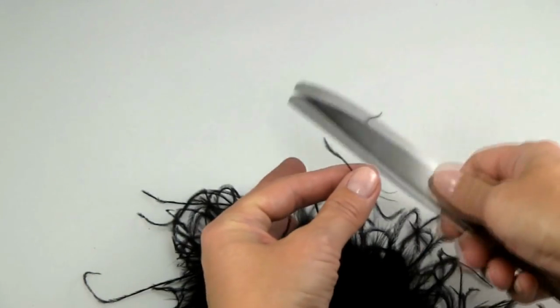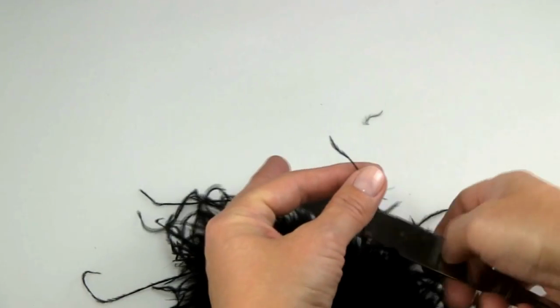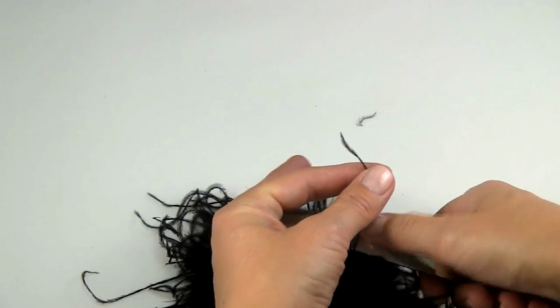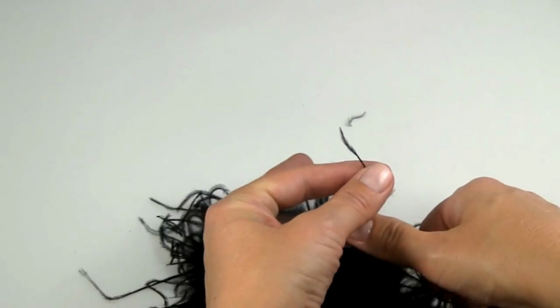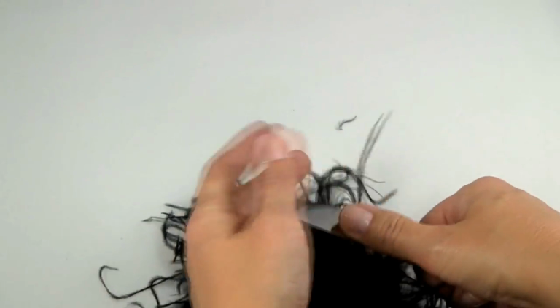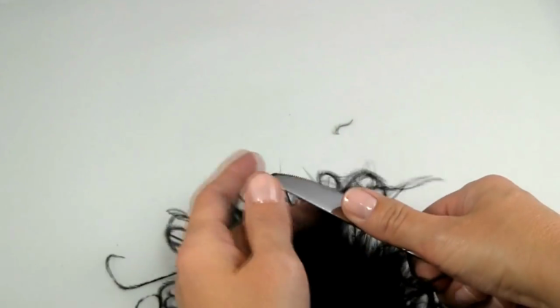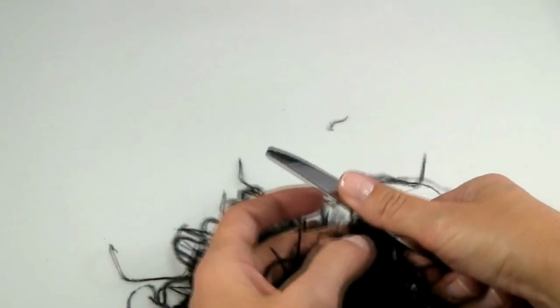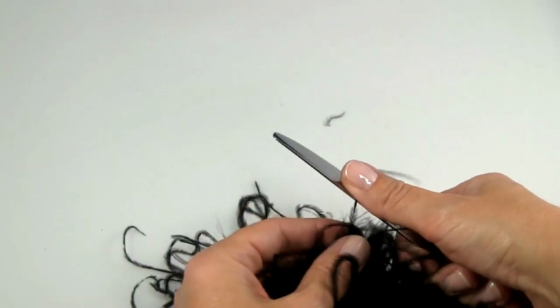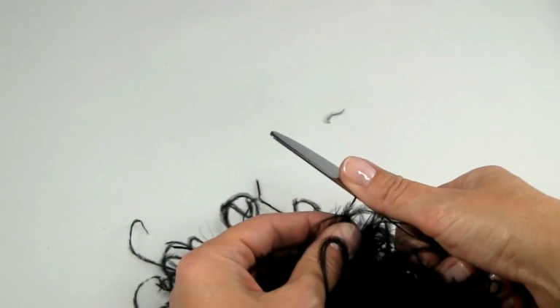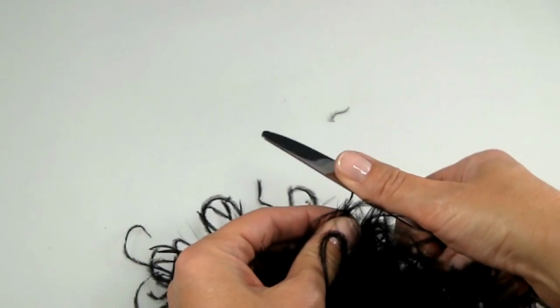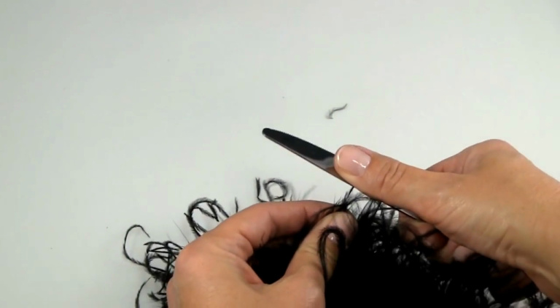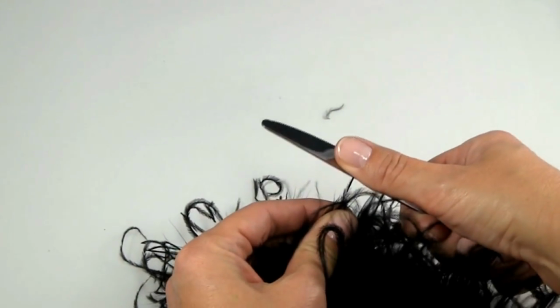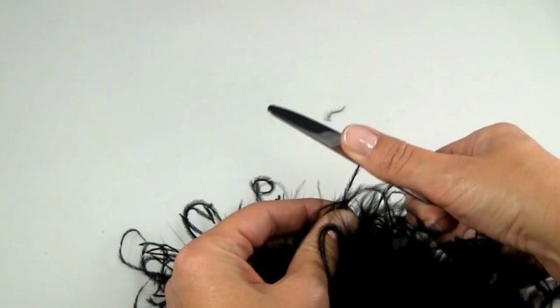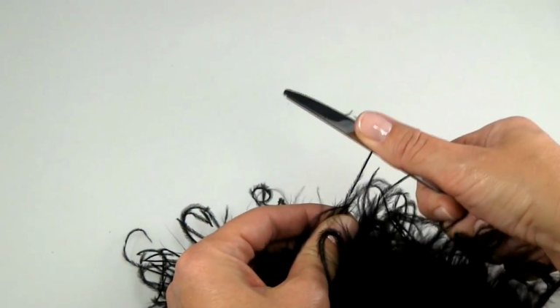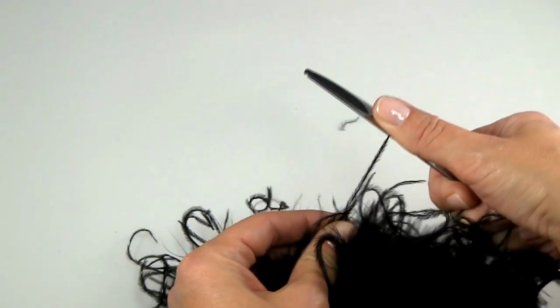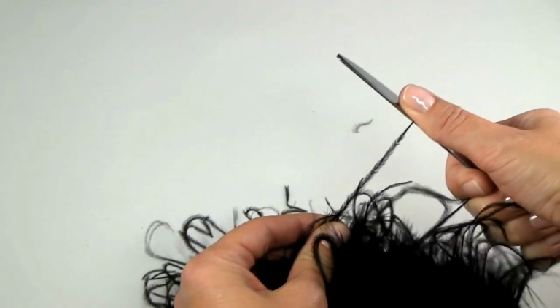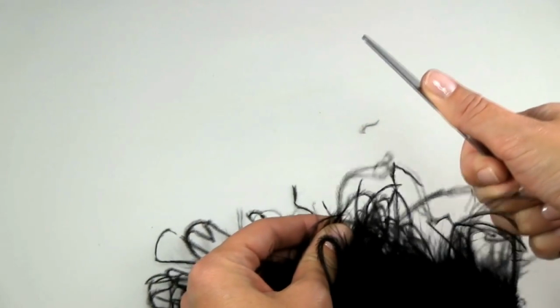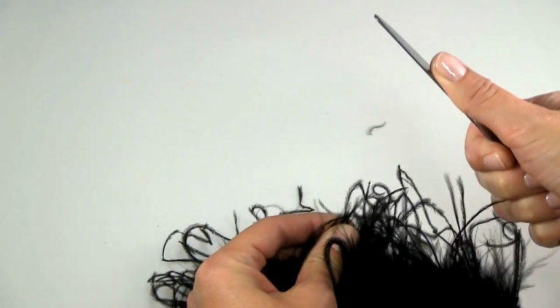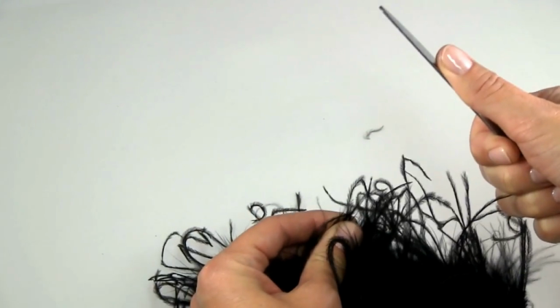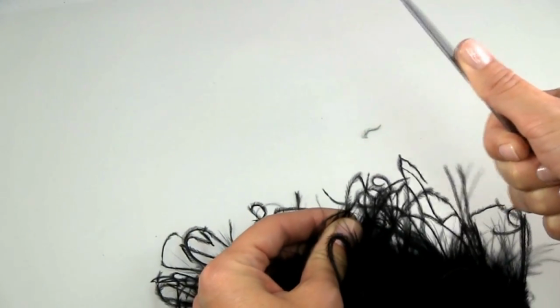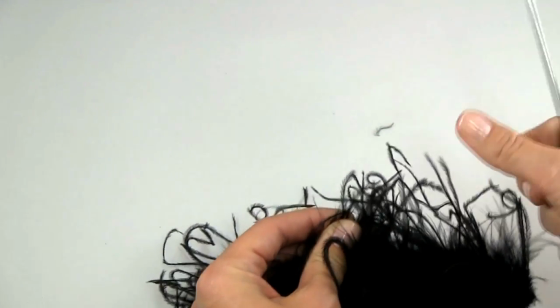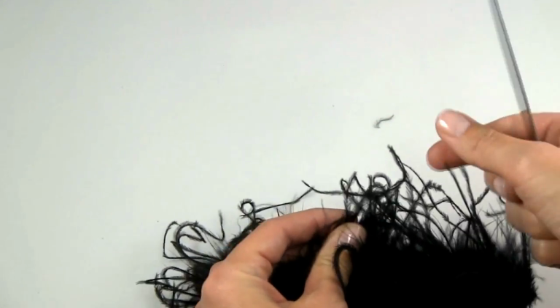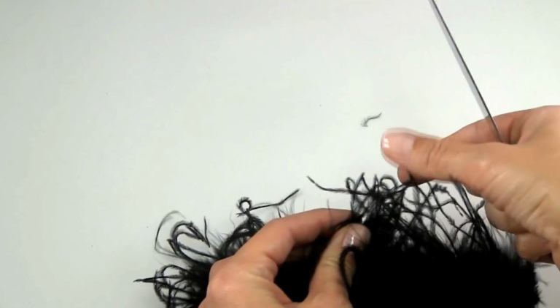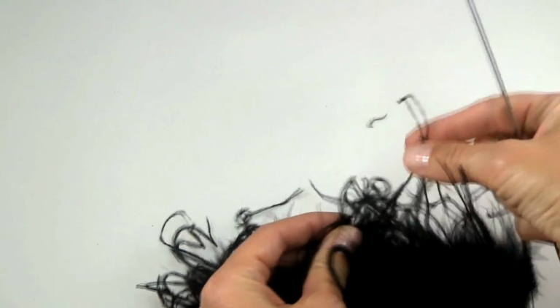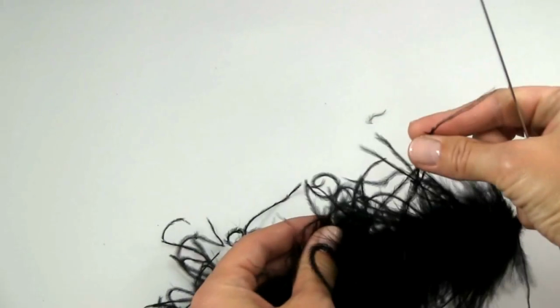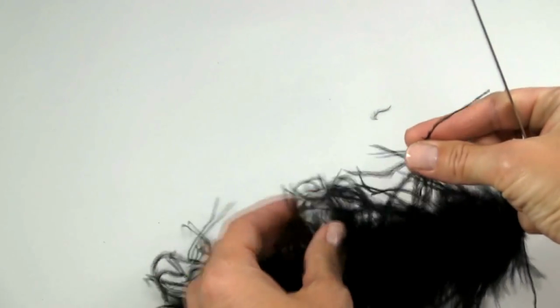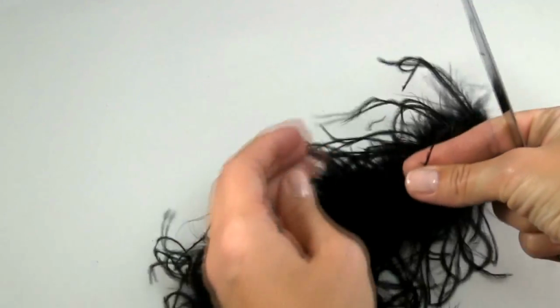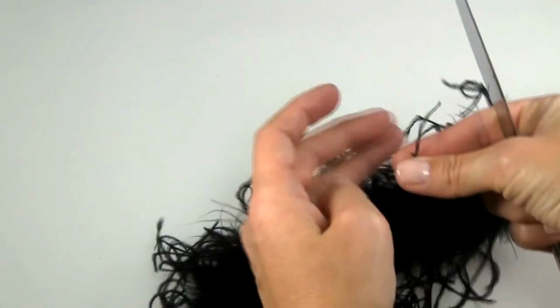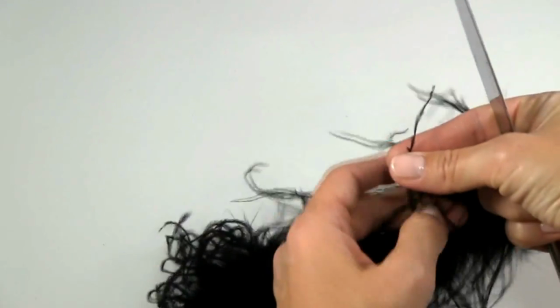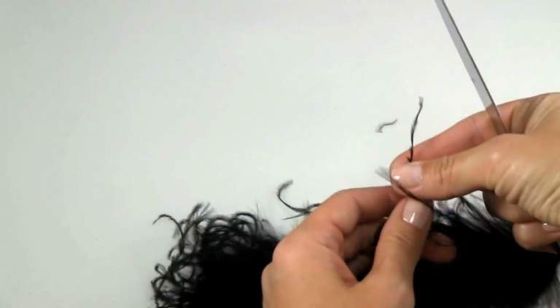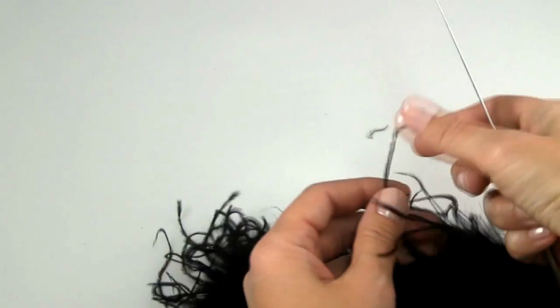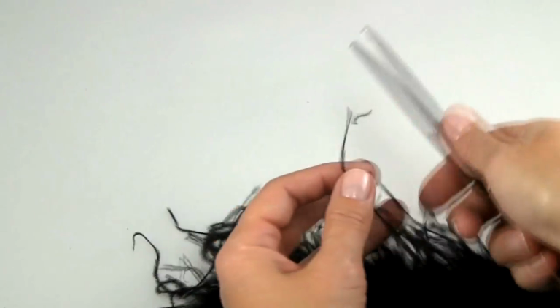Hold a feather strand between your thumb and the back of the knife and just pull gently and slowly down the length of the feather.